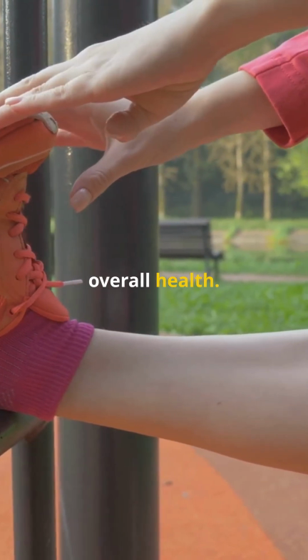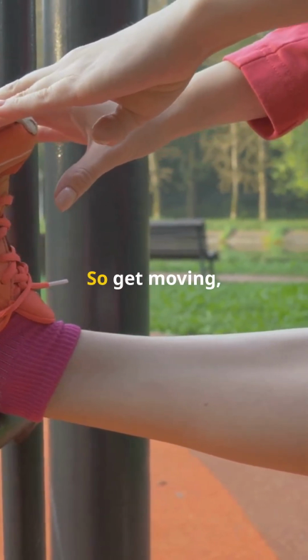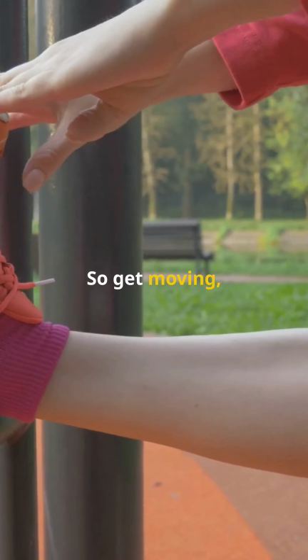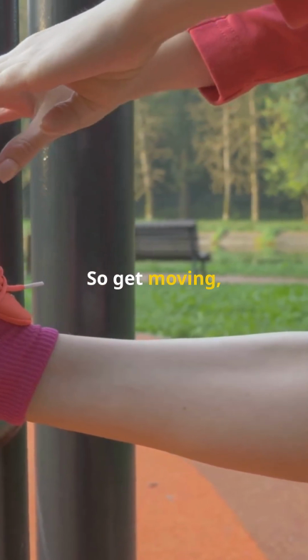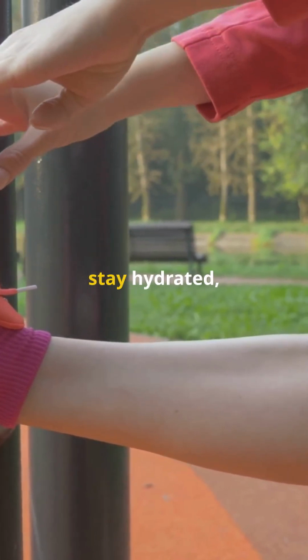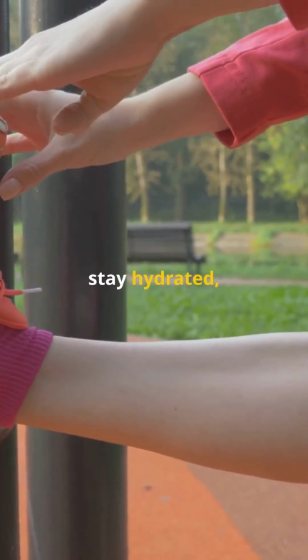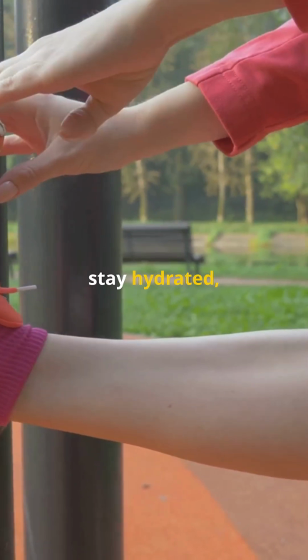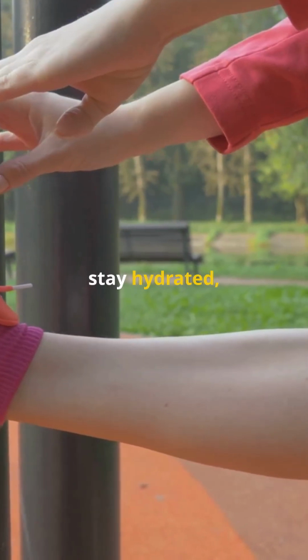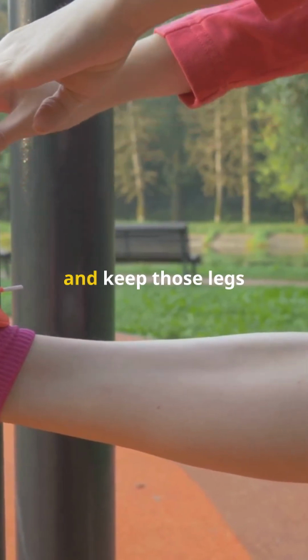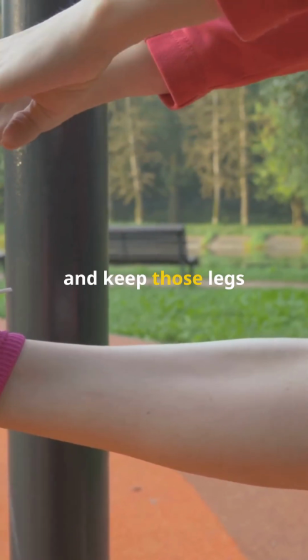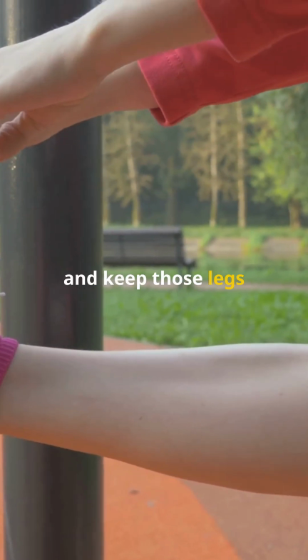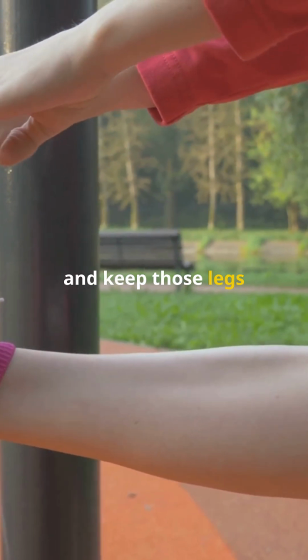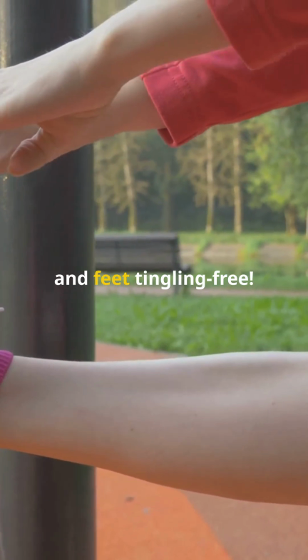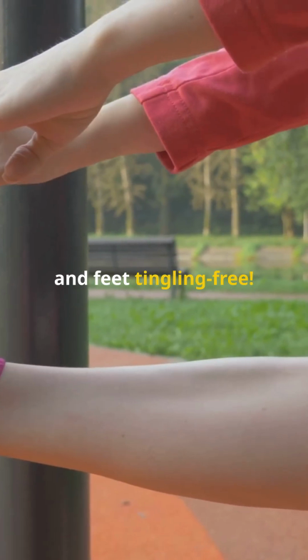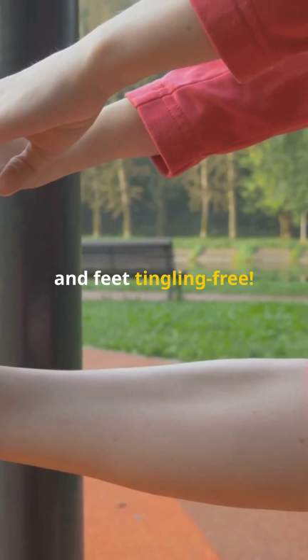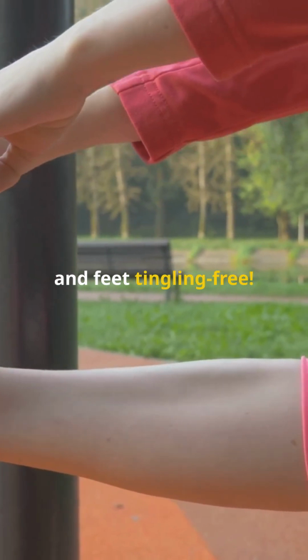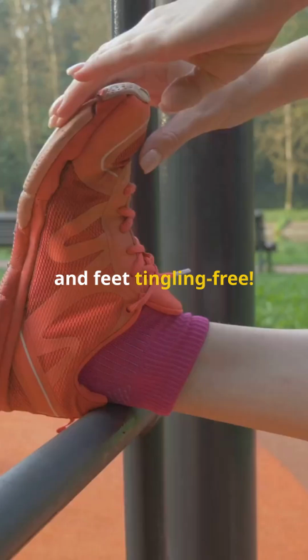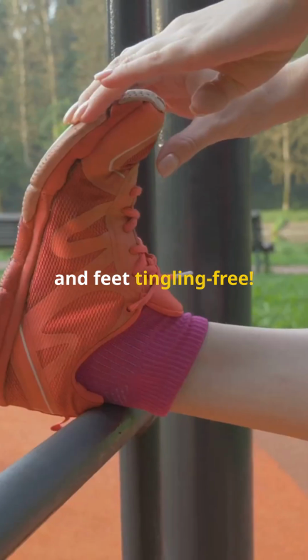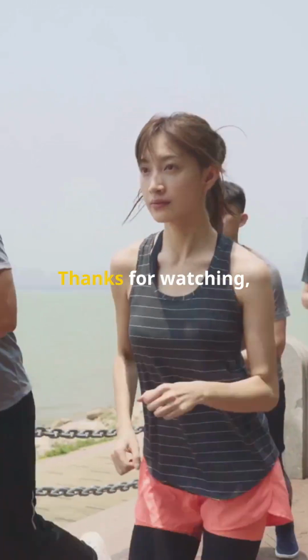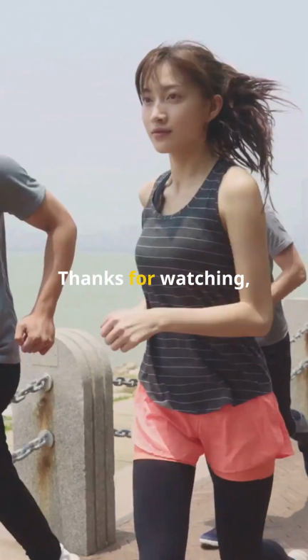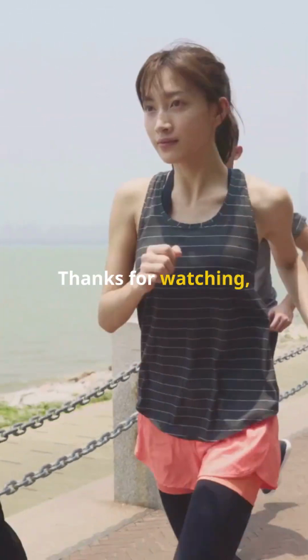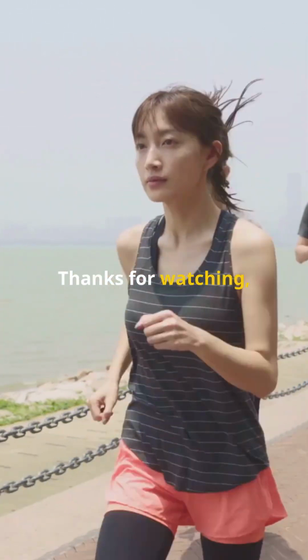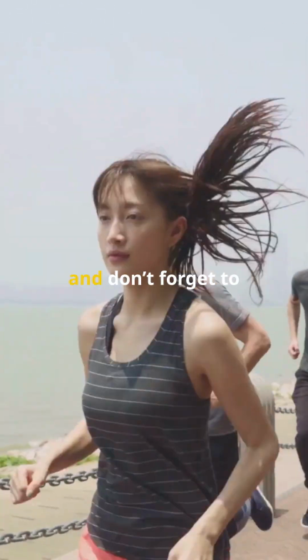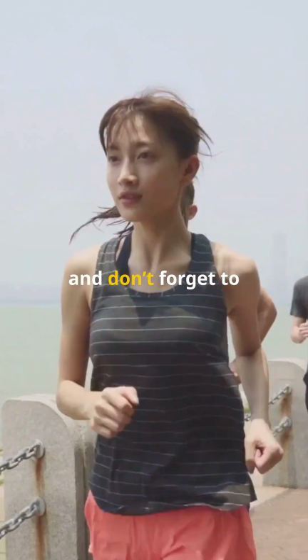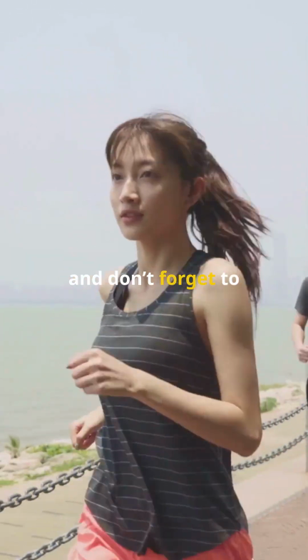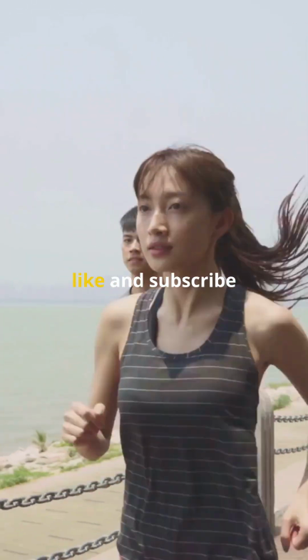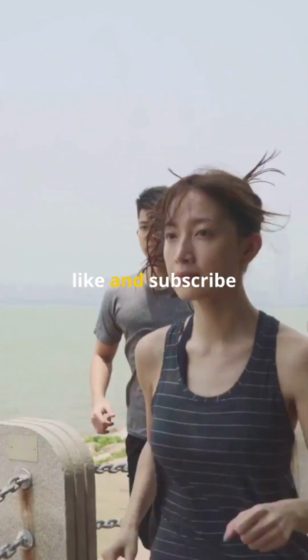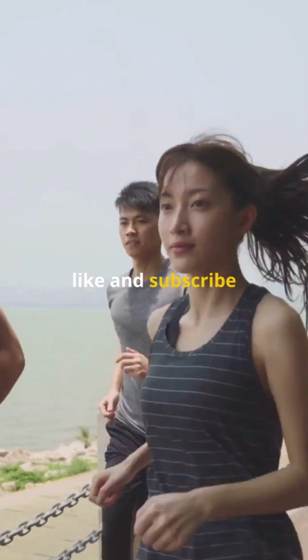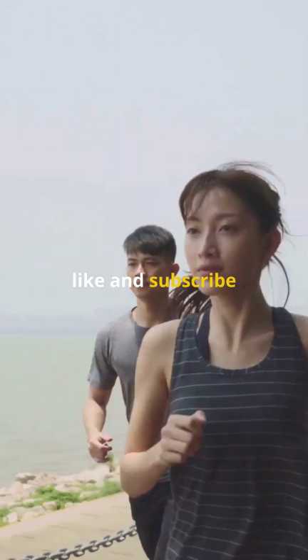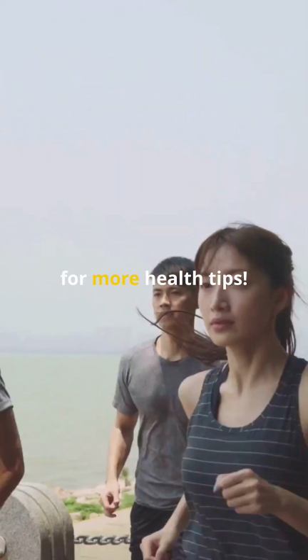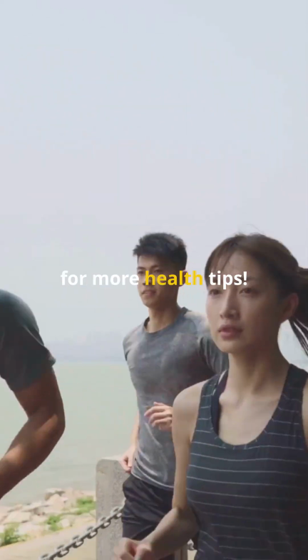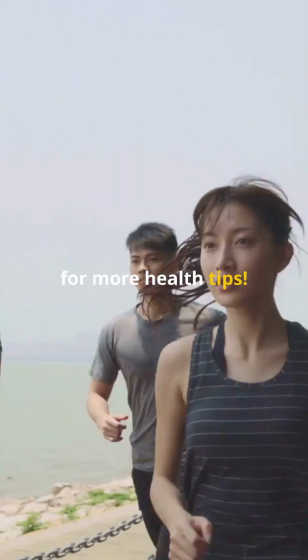So get moving, stay hydrated, and keep those legs and feet tingling free. Thanks for watching, and don't forget to like and subscribe for more health tips.